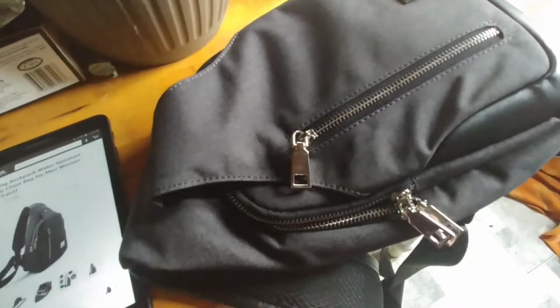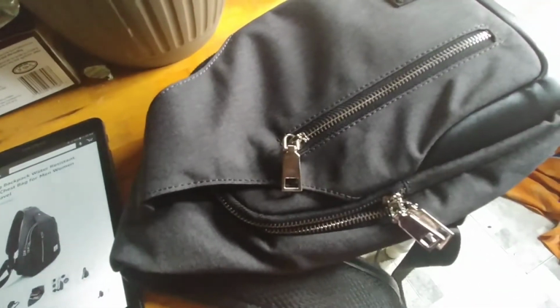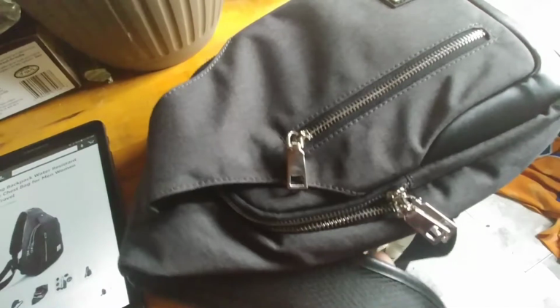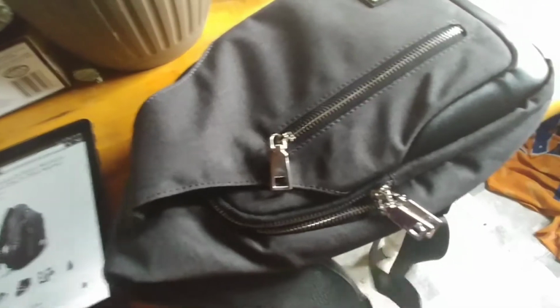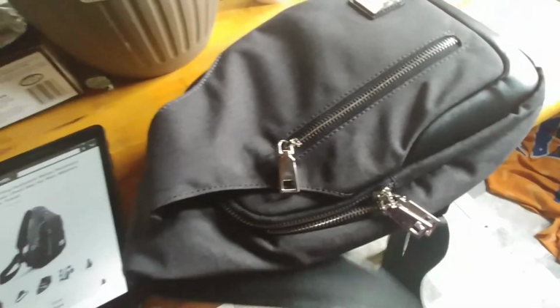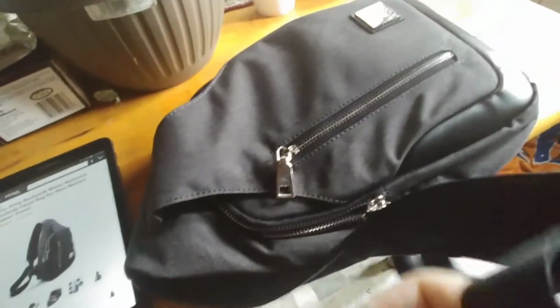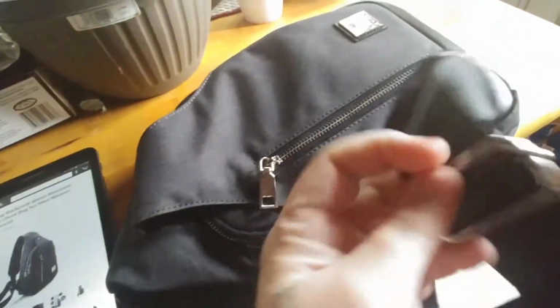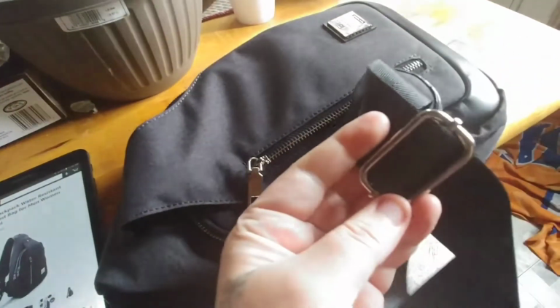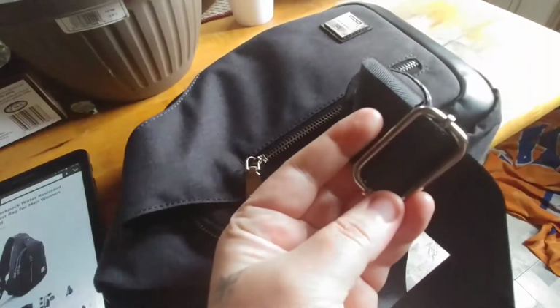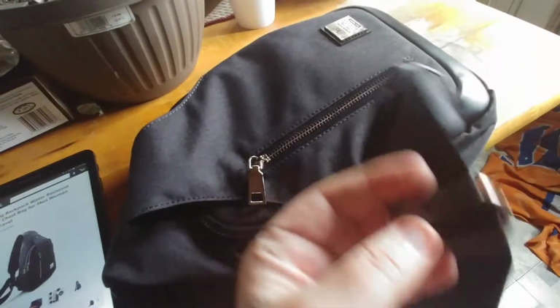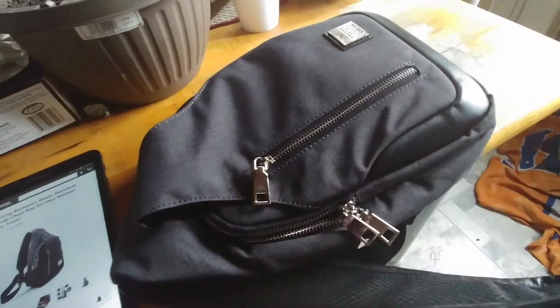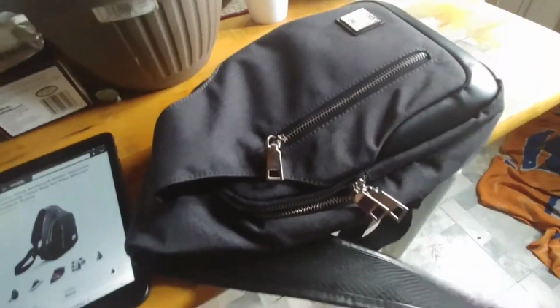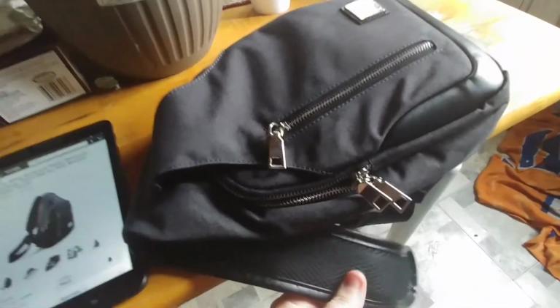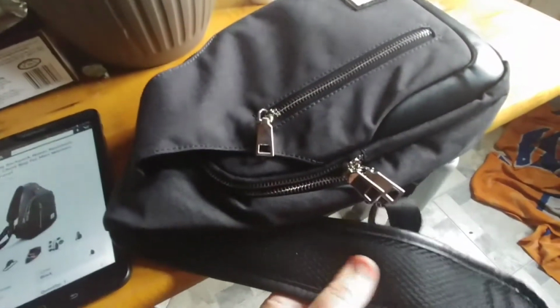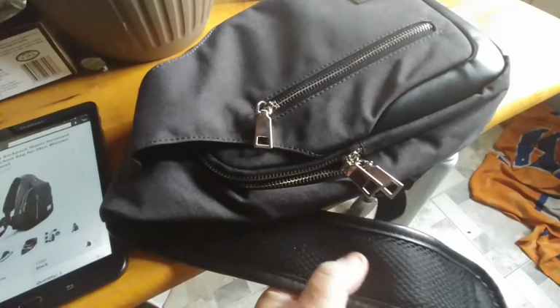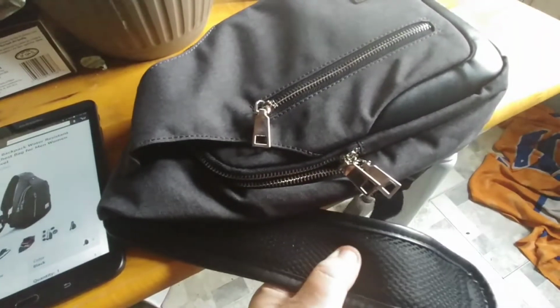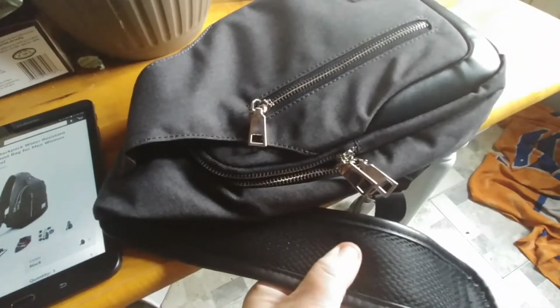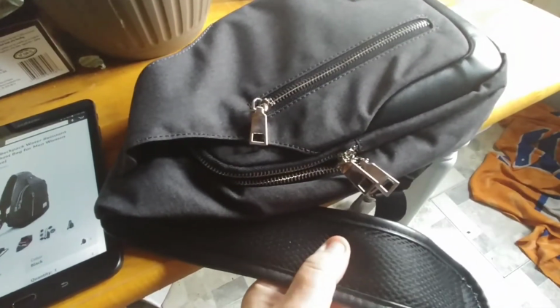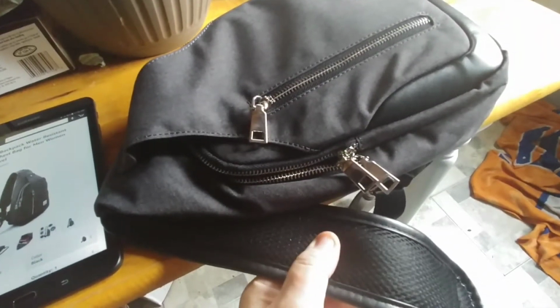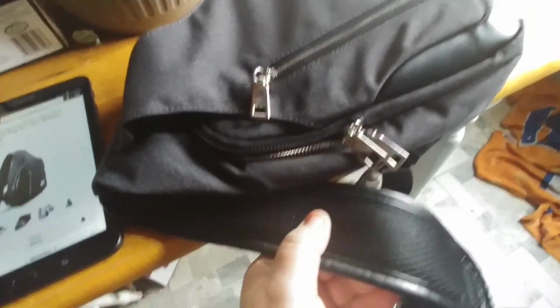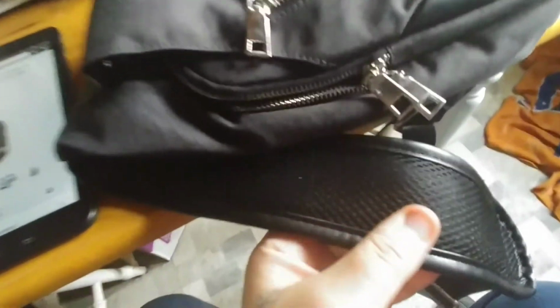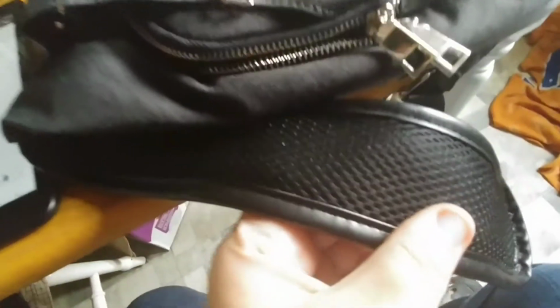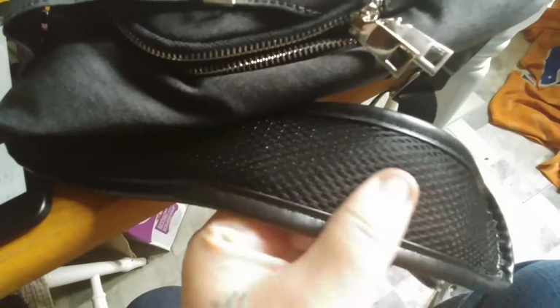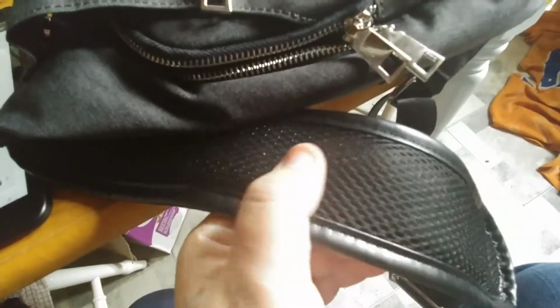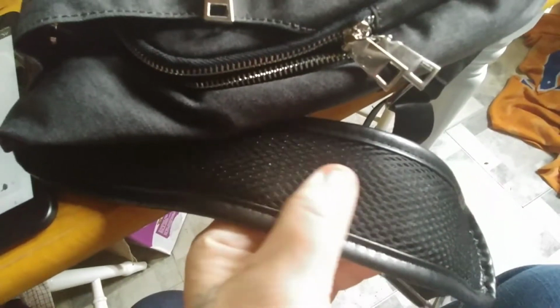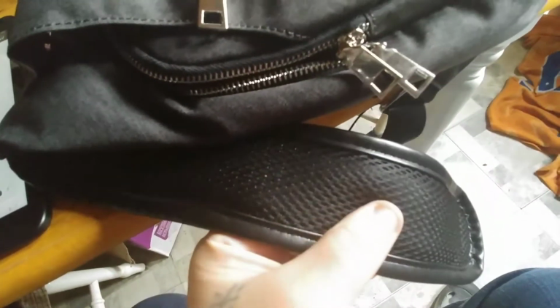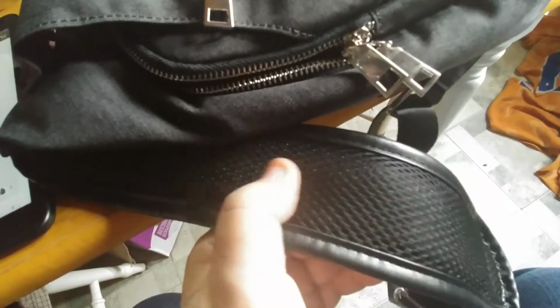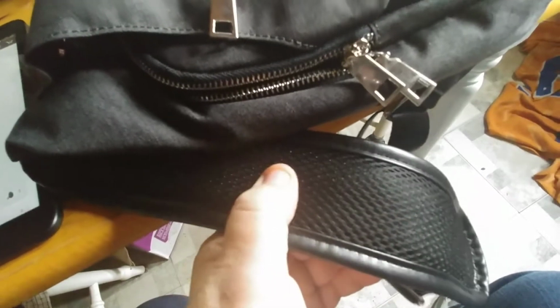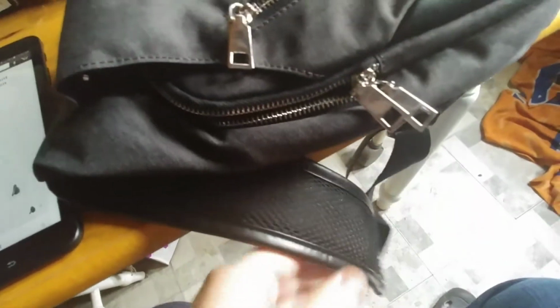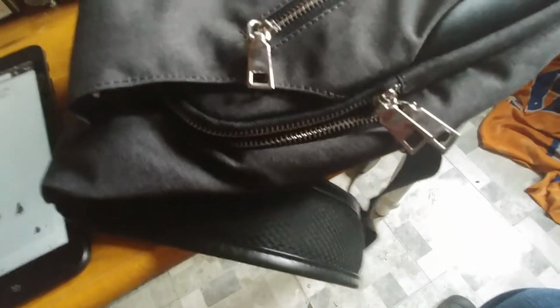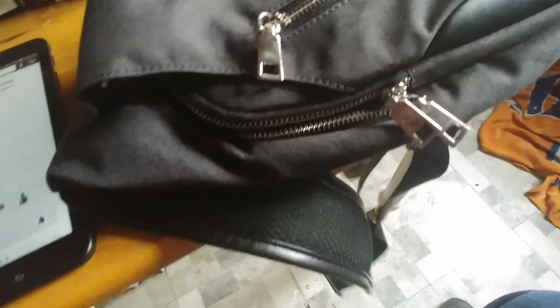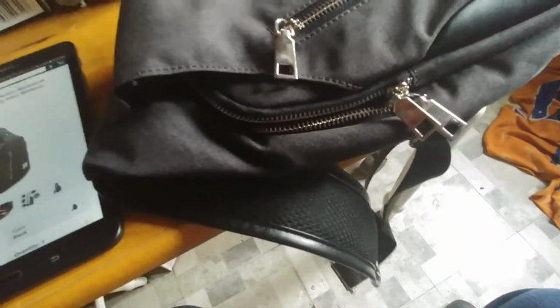You have the metal buckle for adjusting the strap. The strap has a nice cushioning to it and a net kind of covering. Nice feel to it.